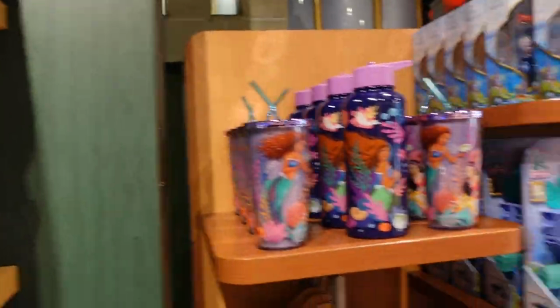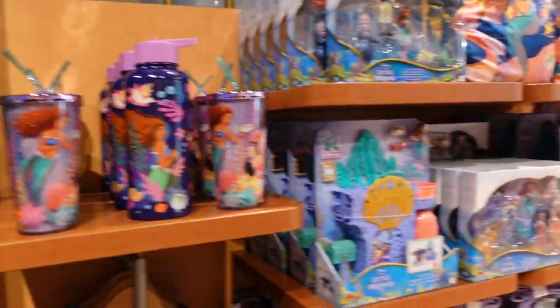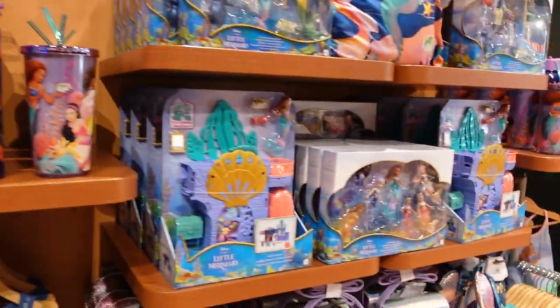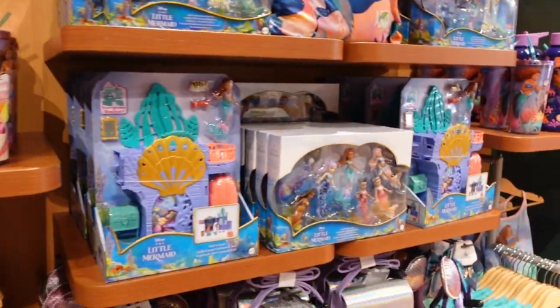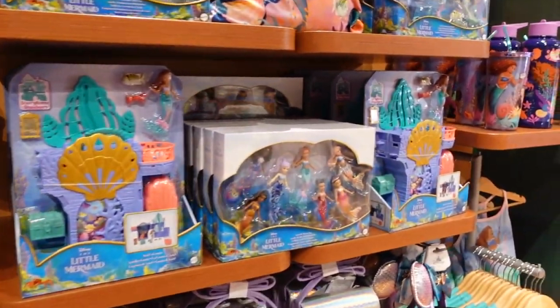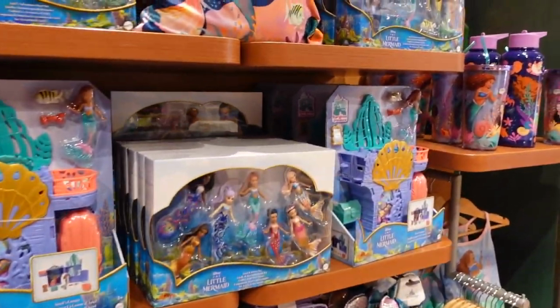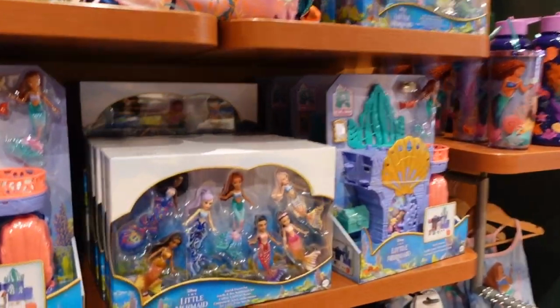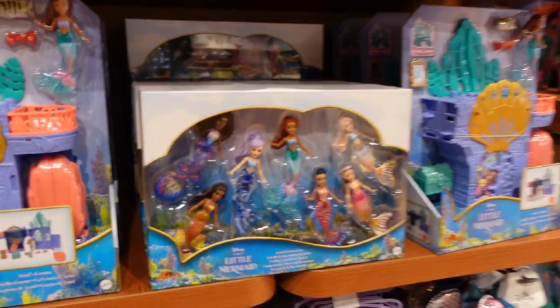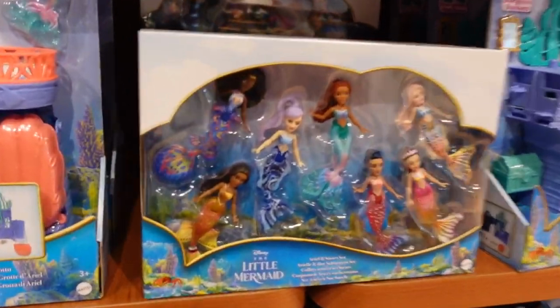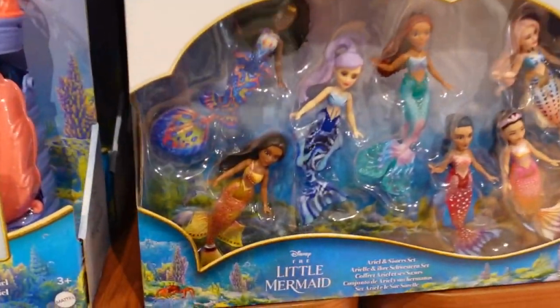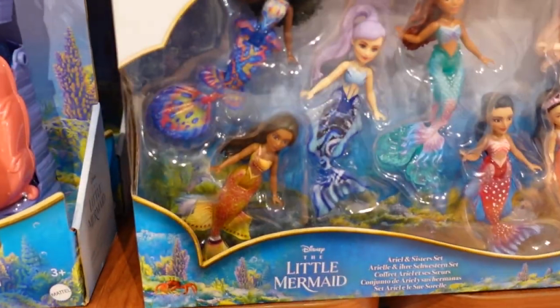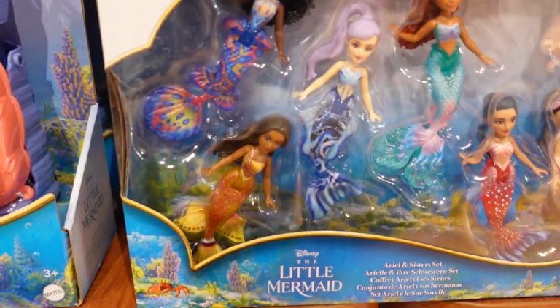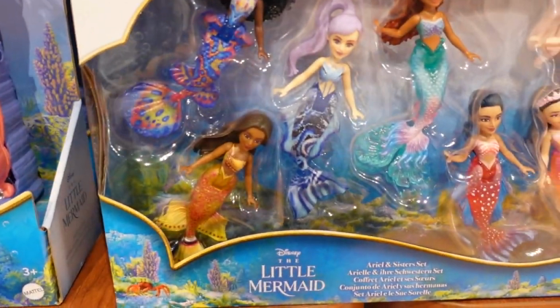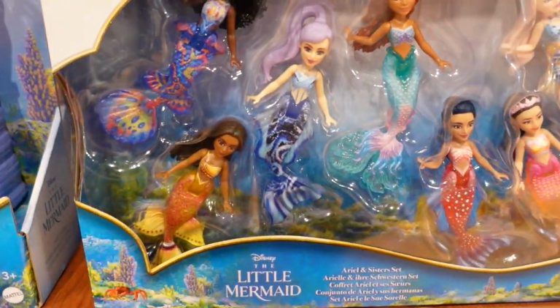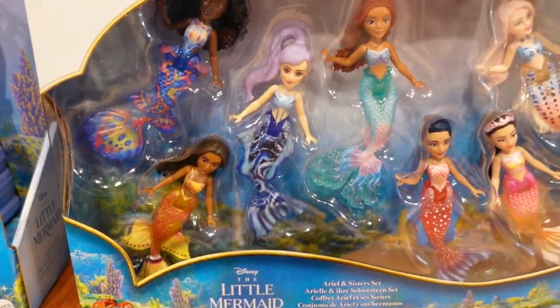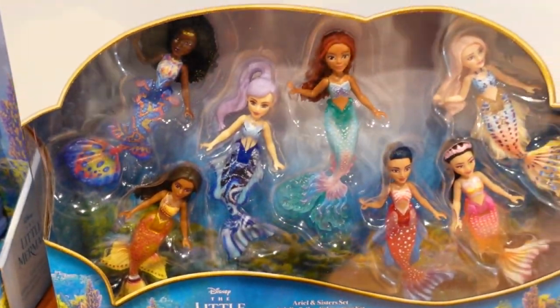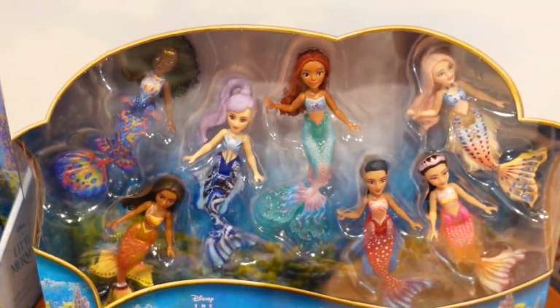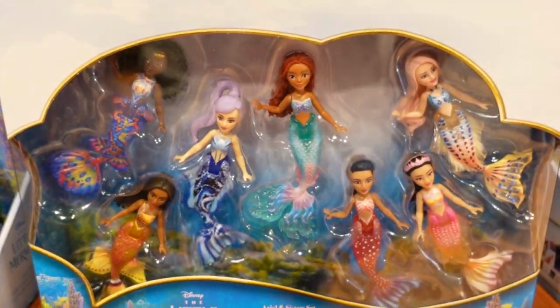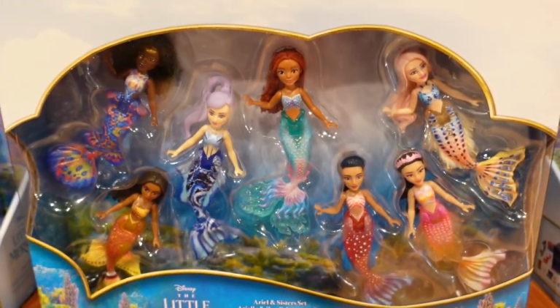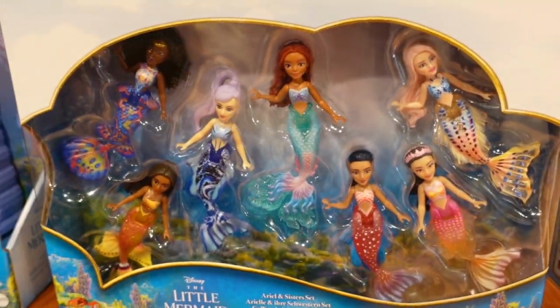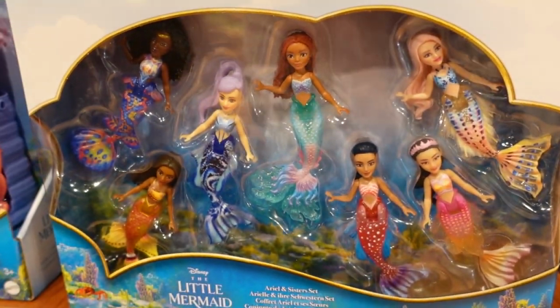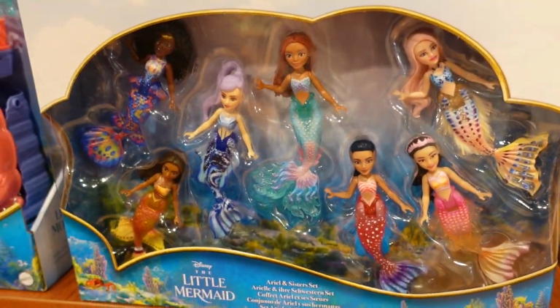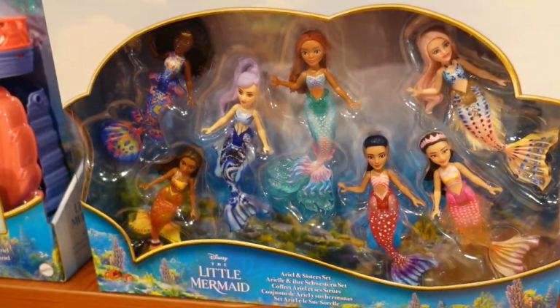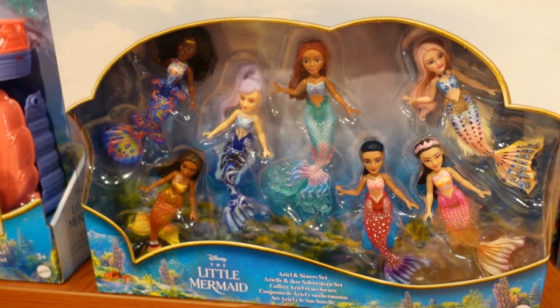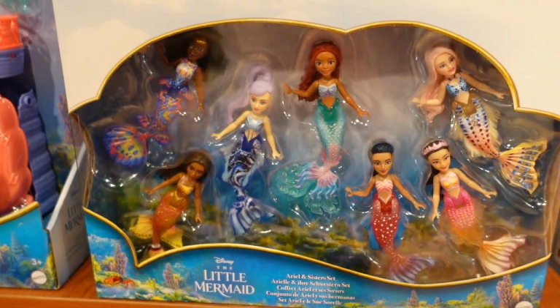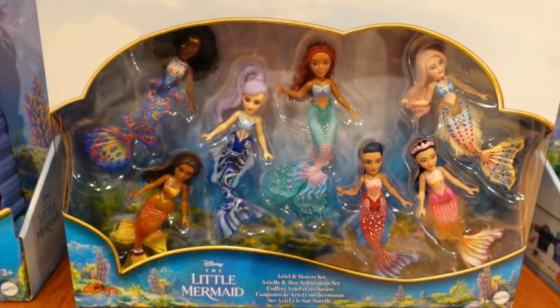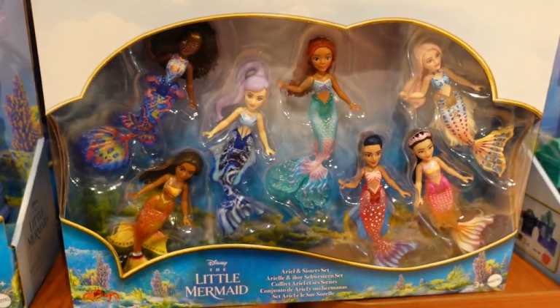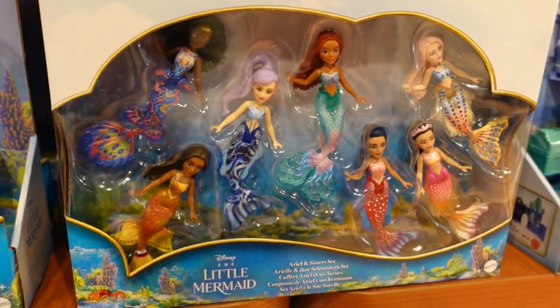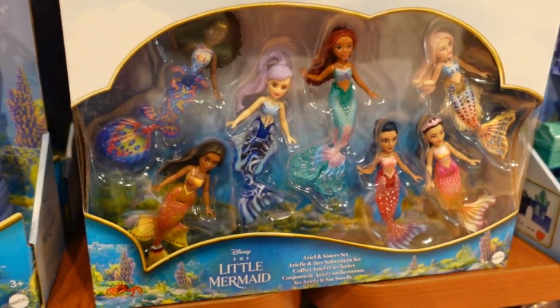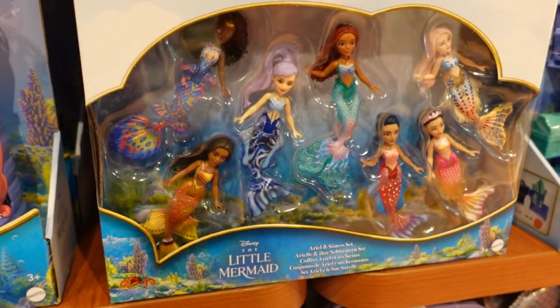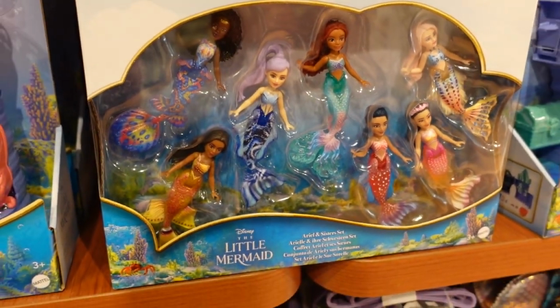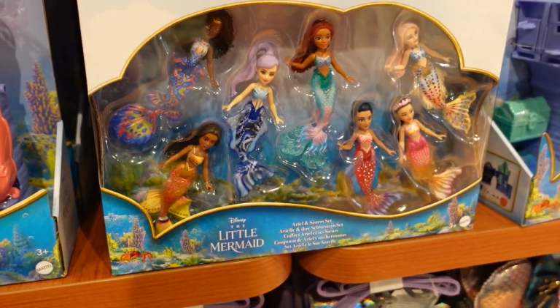And here are all of Ariel's sisters on display. That's my only real quibble with this film — they've changed the names of the sisters. I knew the names of them; I love that song.